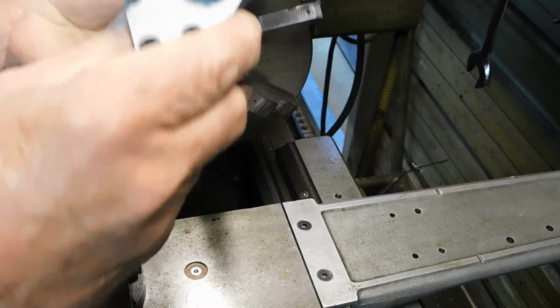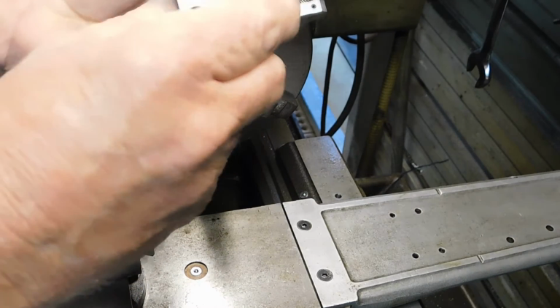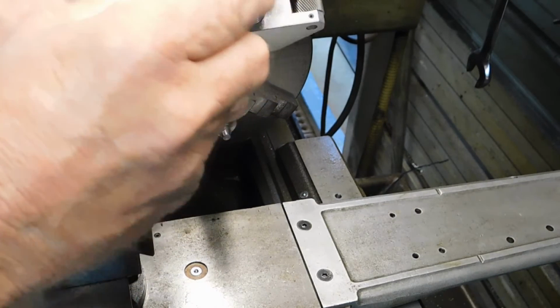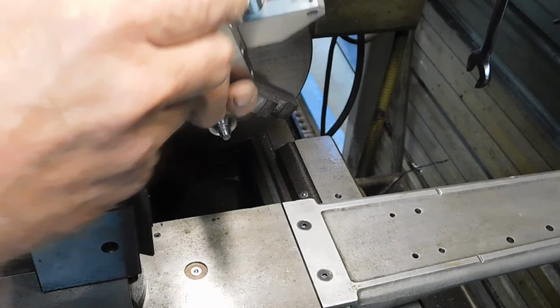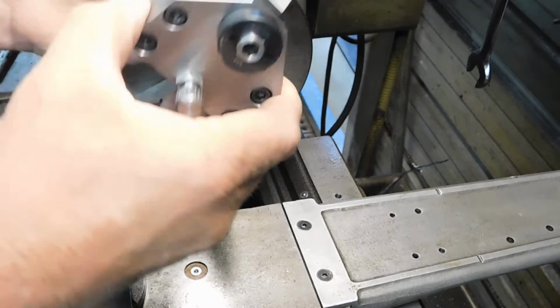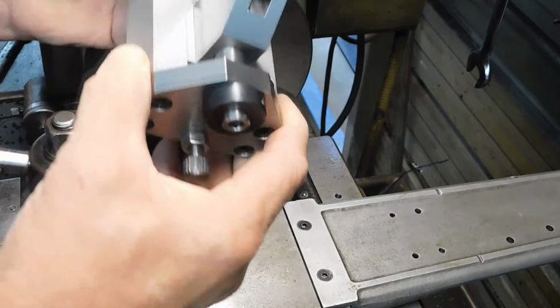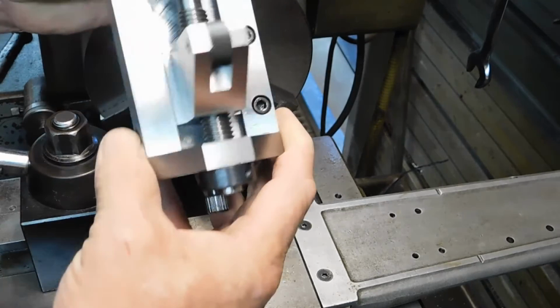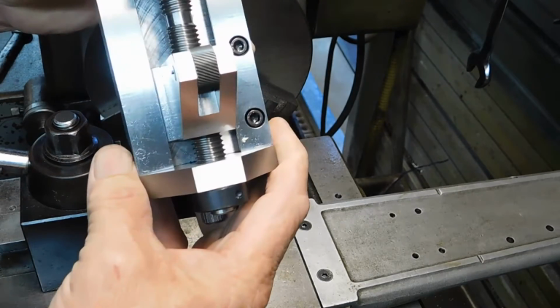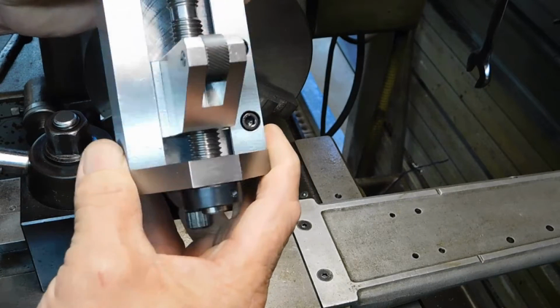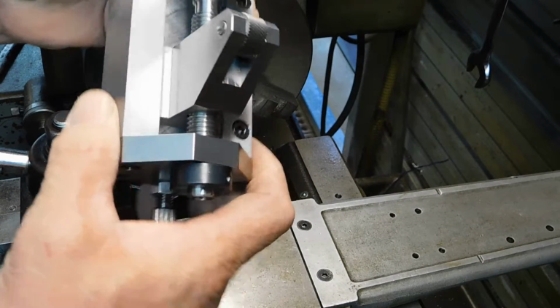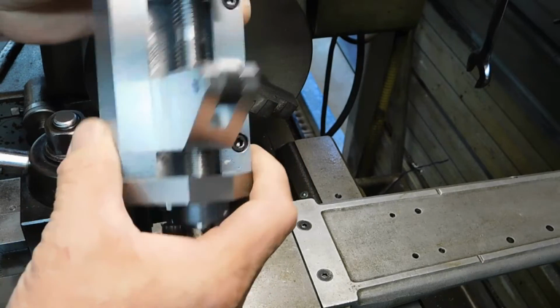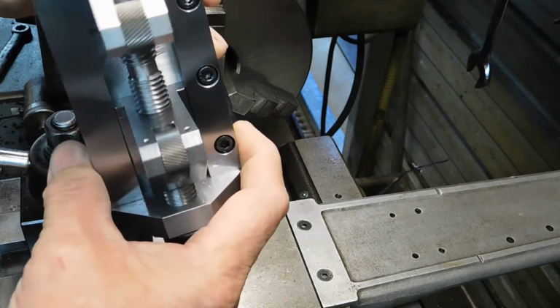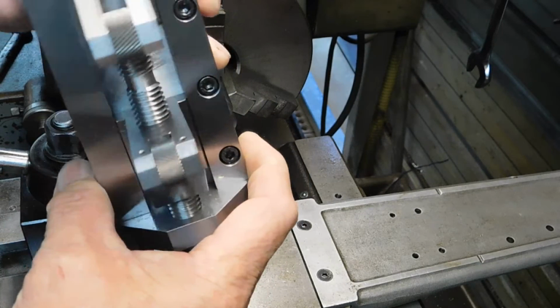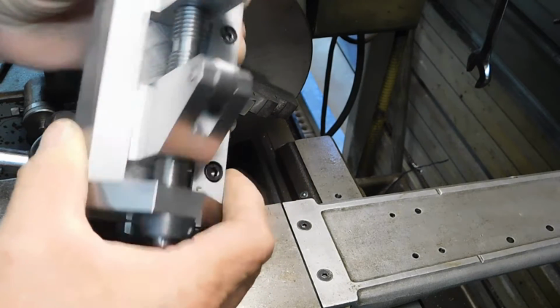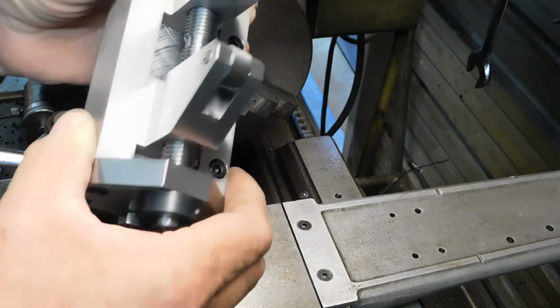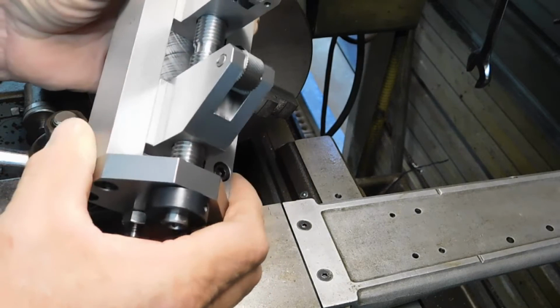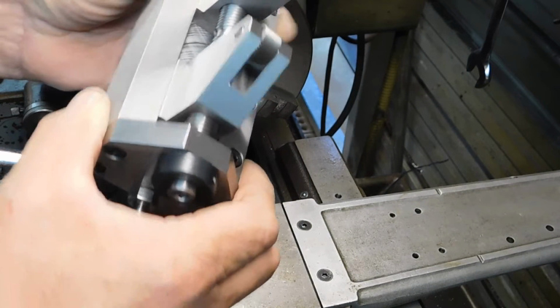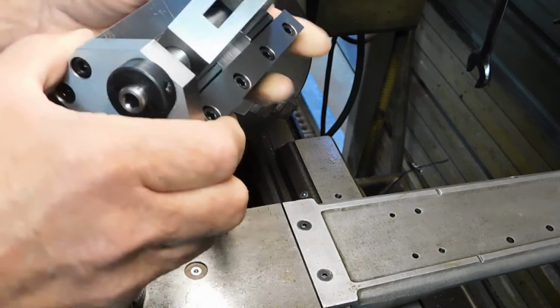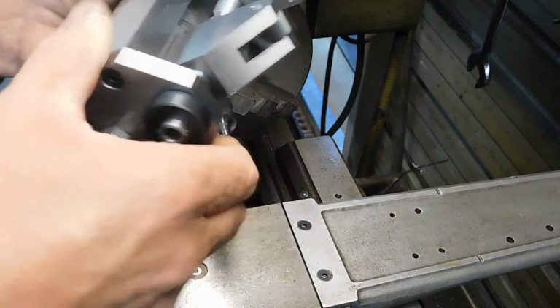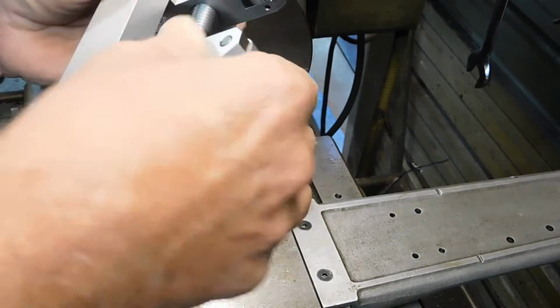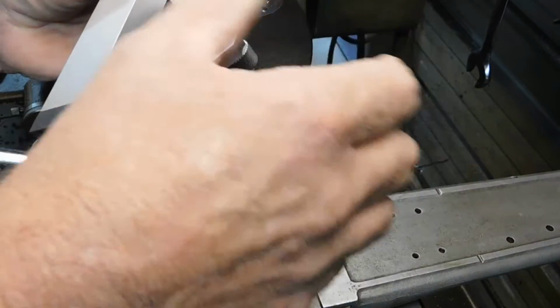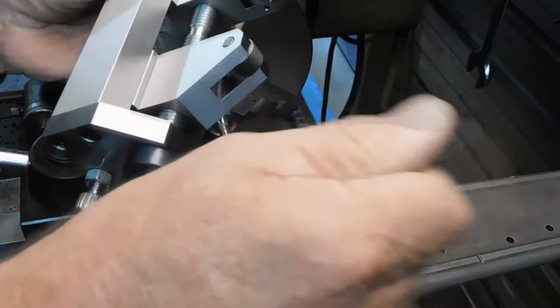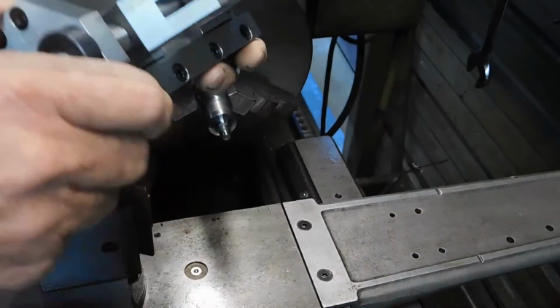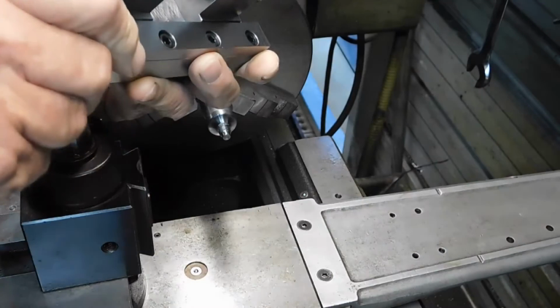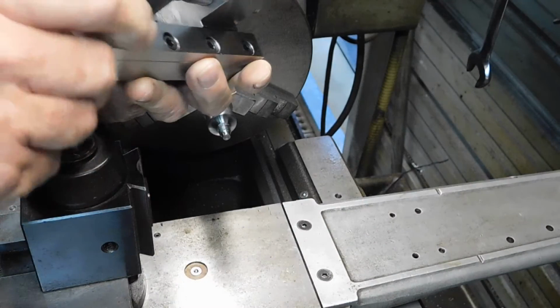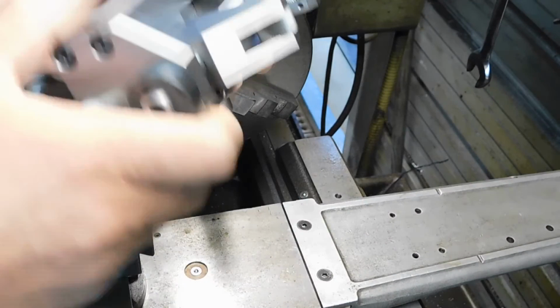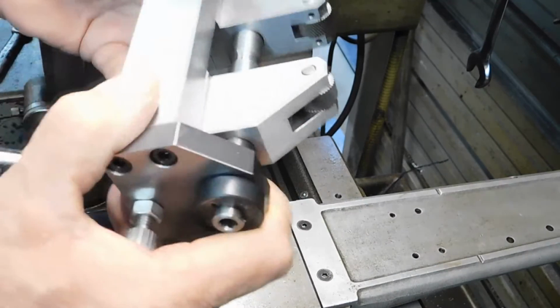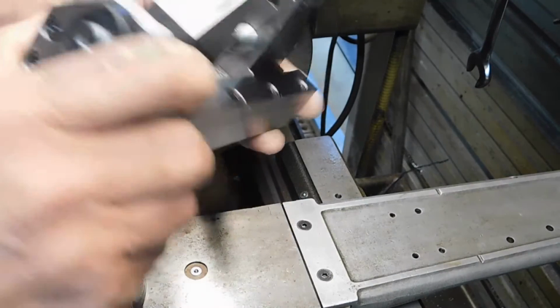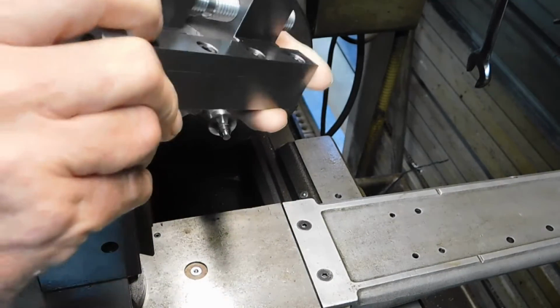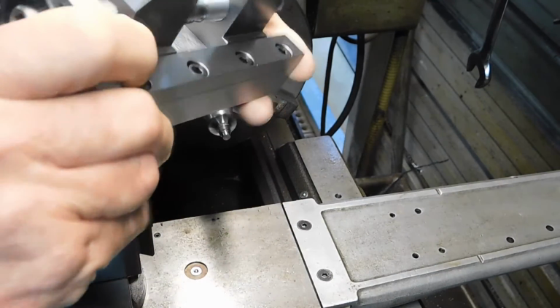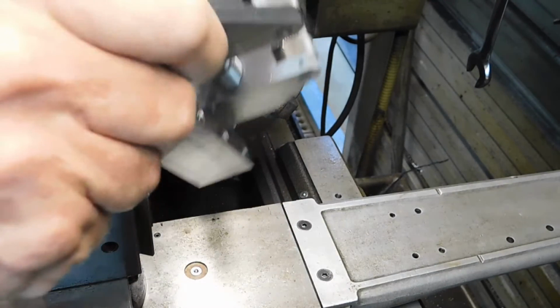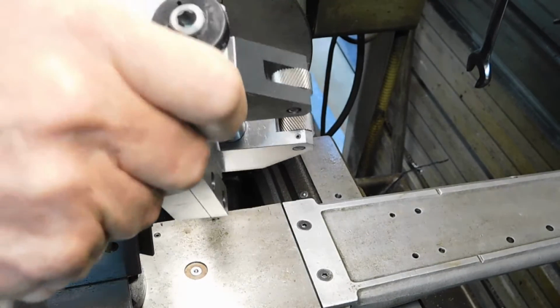It came out pretty nice, I think it did. I've used it a couple times and experimented with it. So I'll show you guys how this thing works.